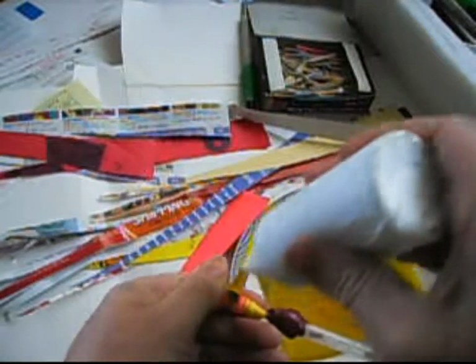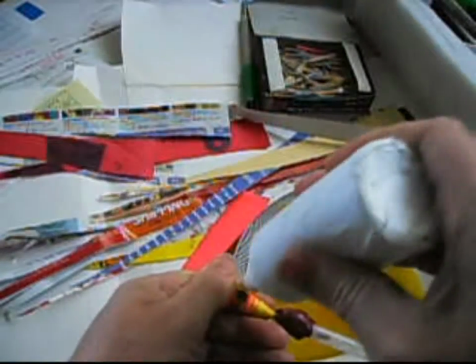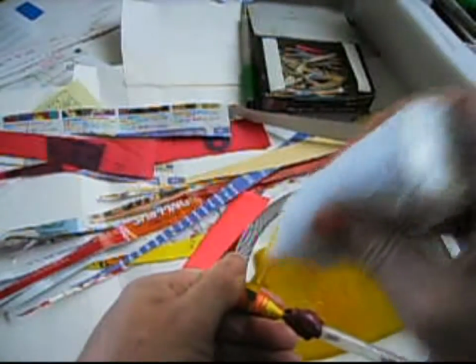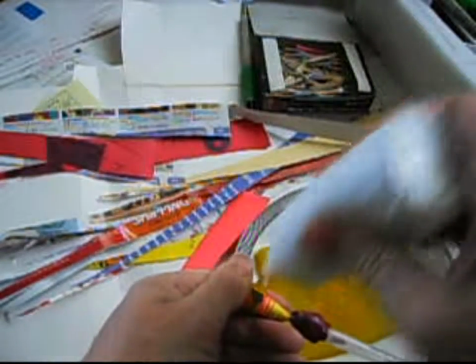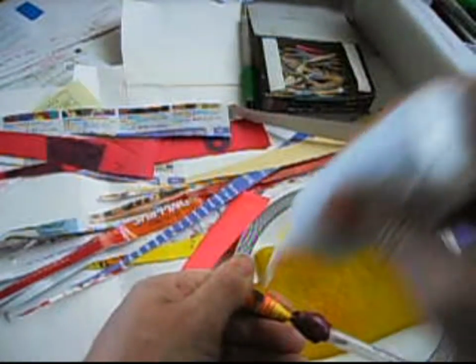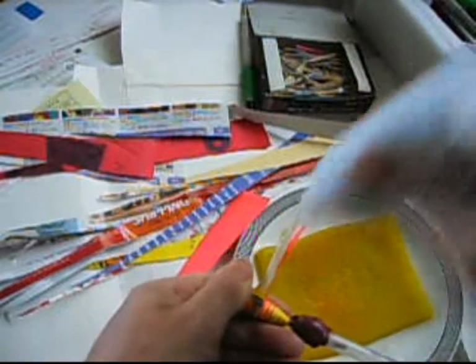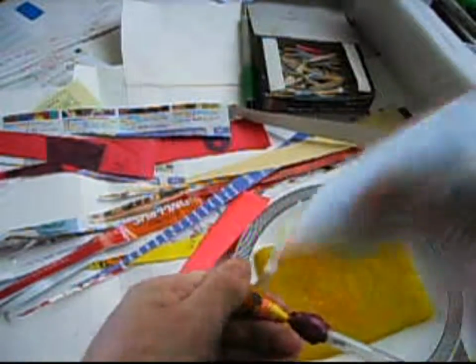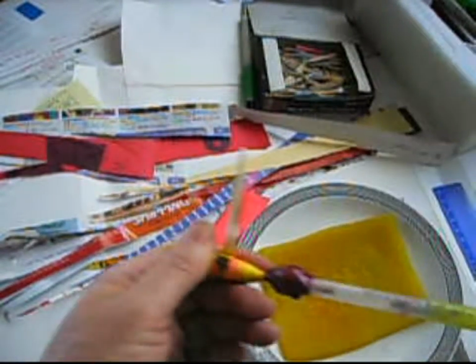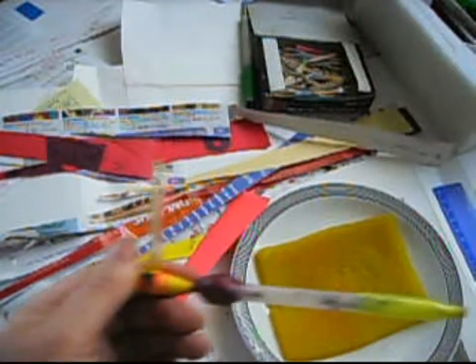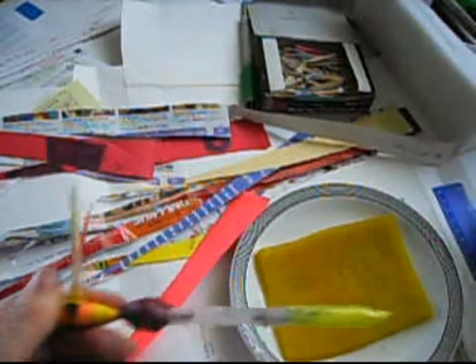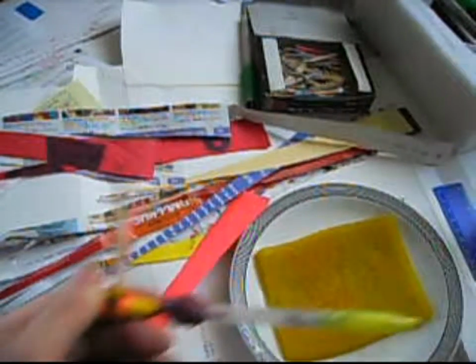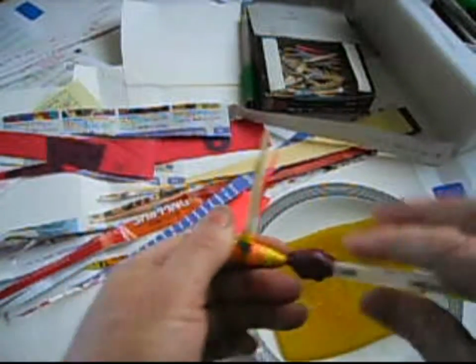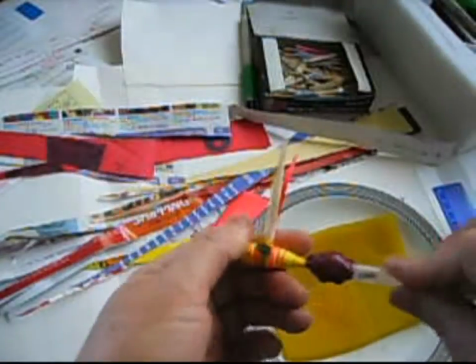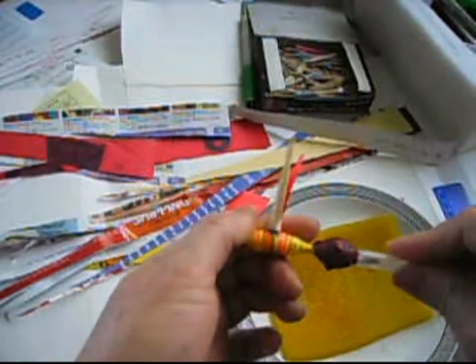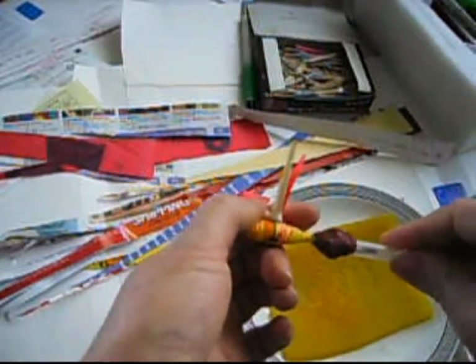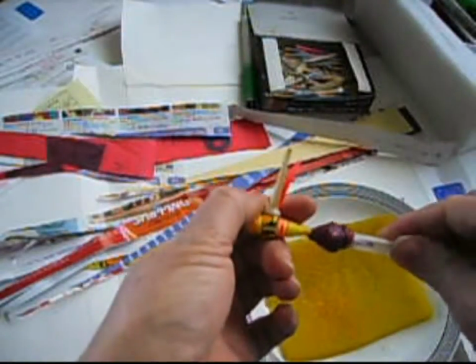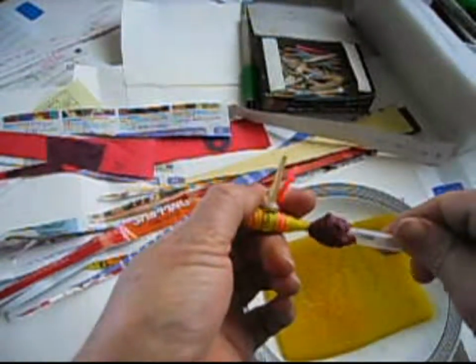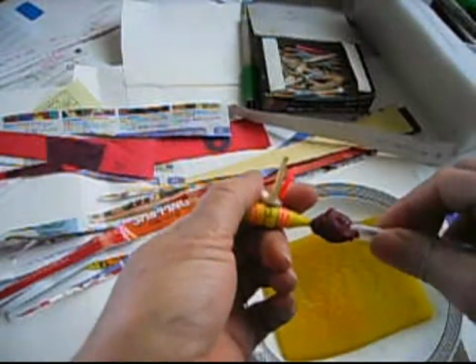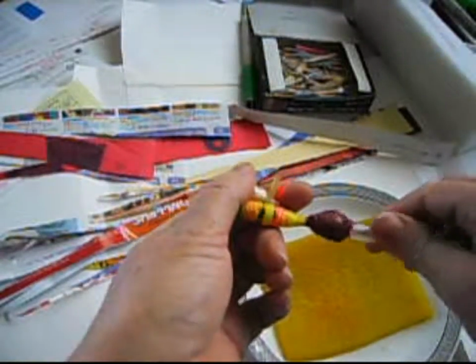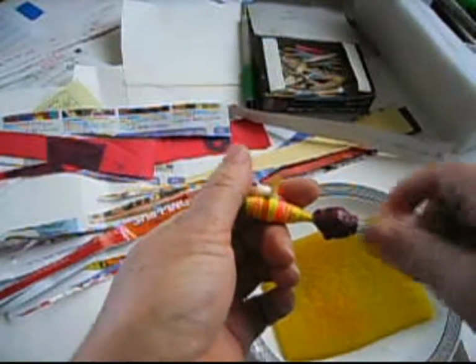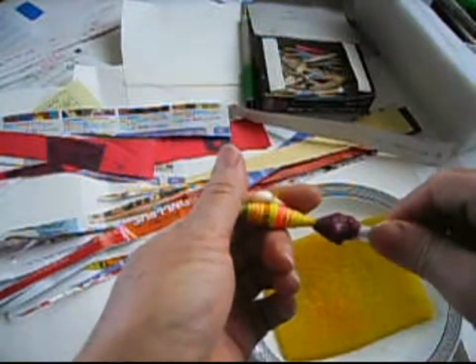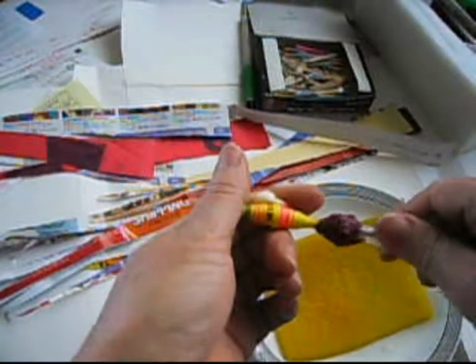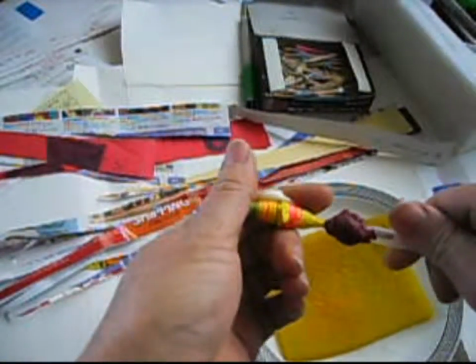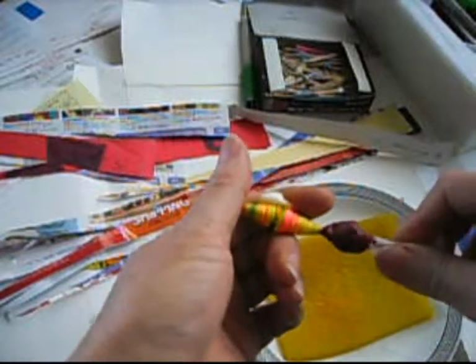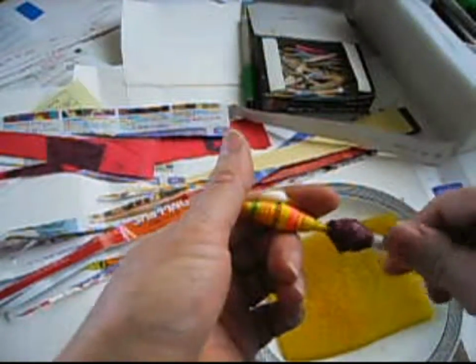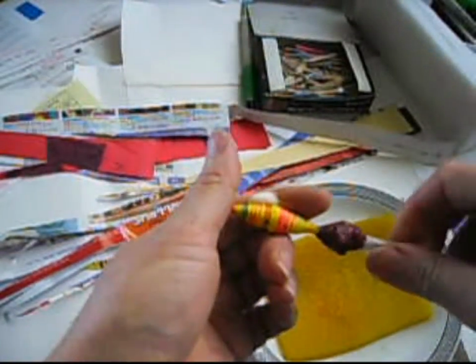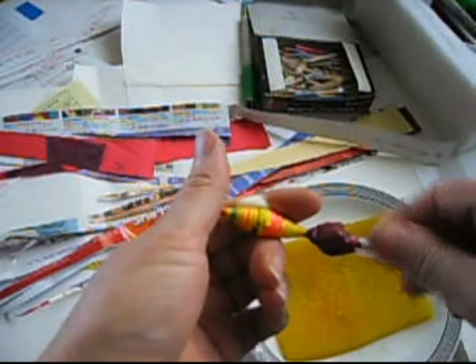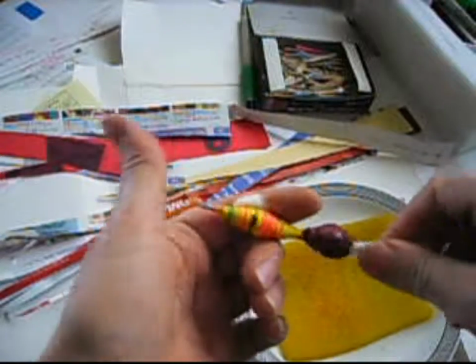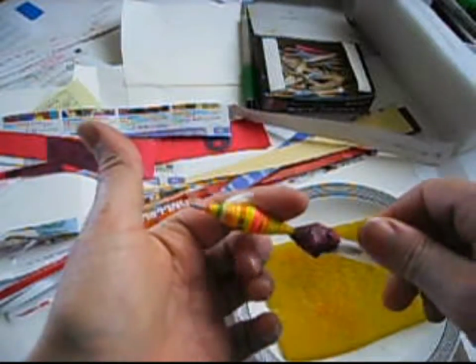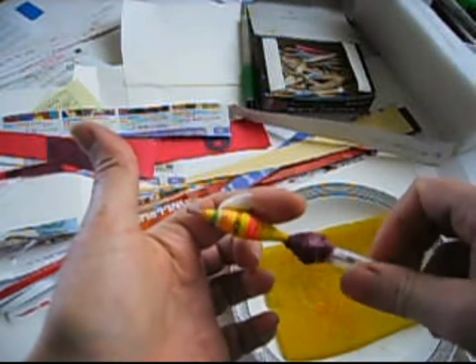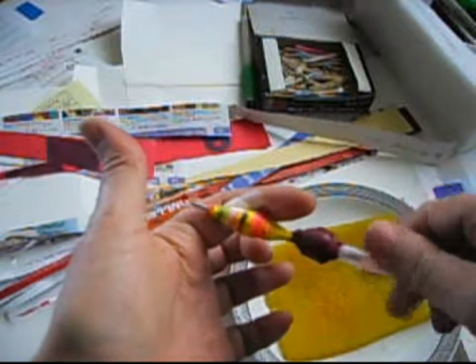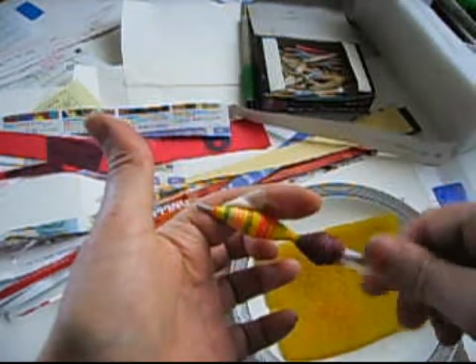We put the glue on it, then roll it — yes, like that.